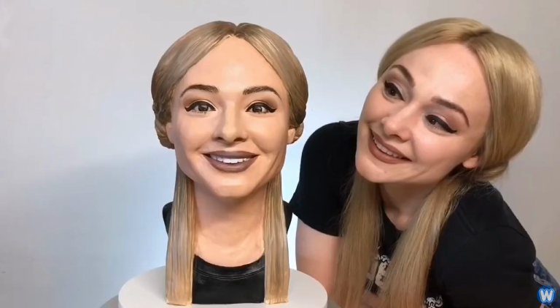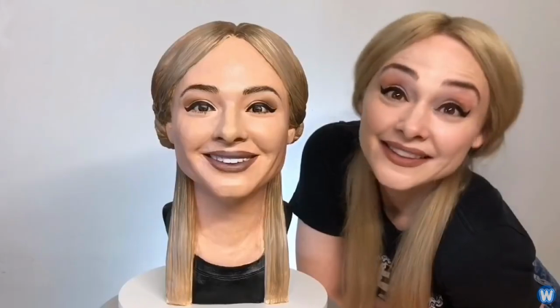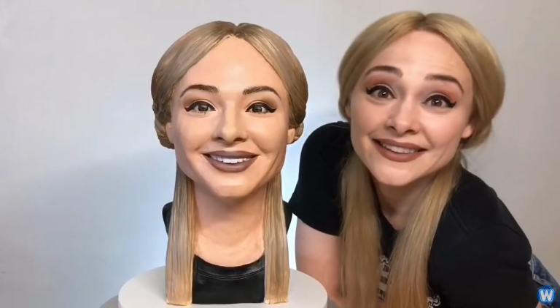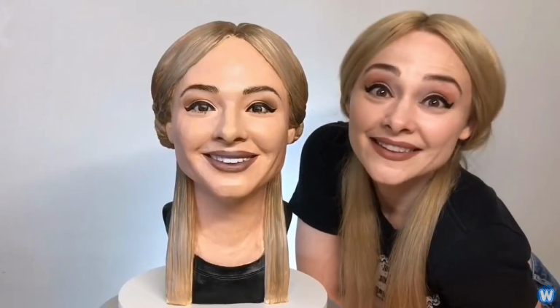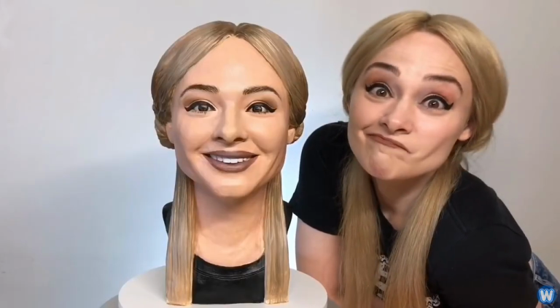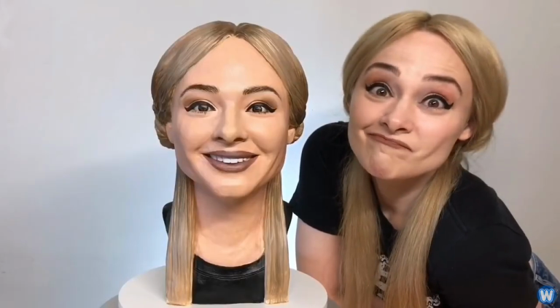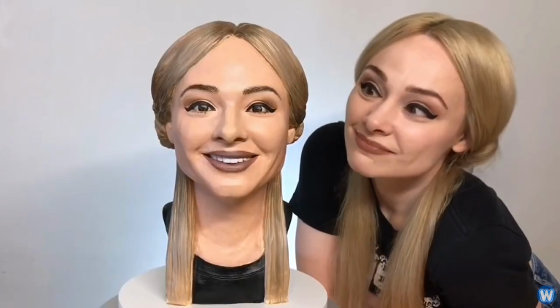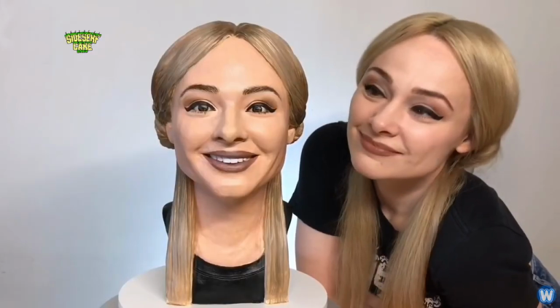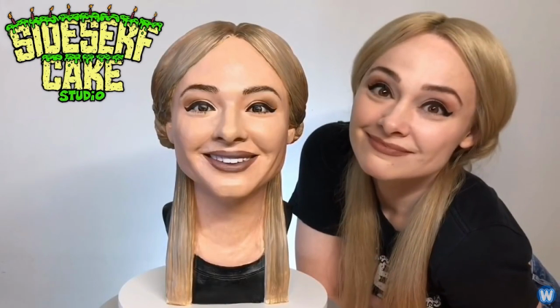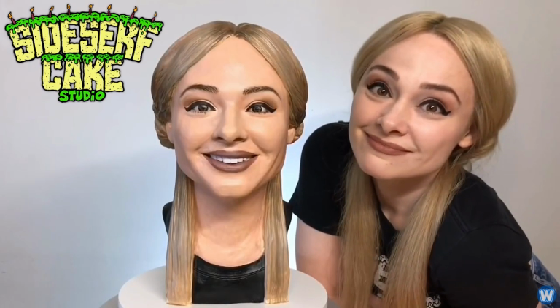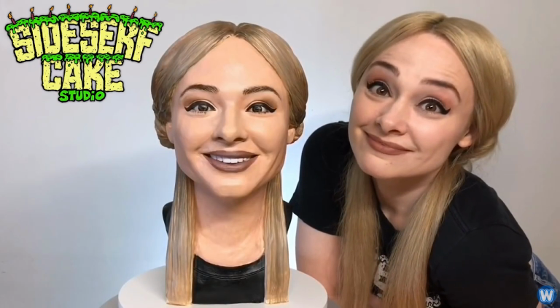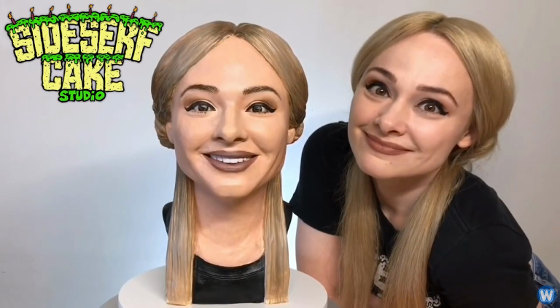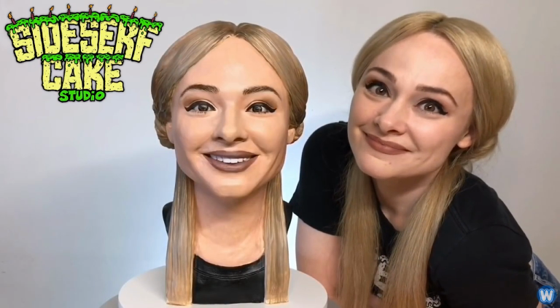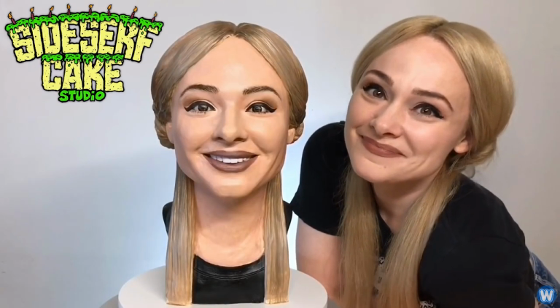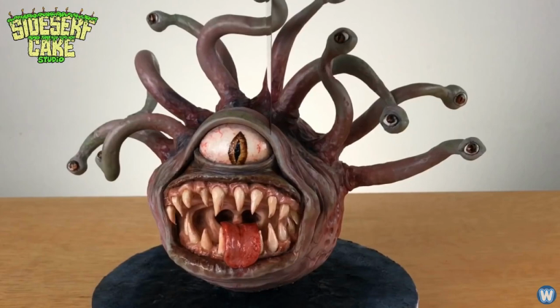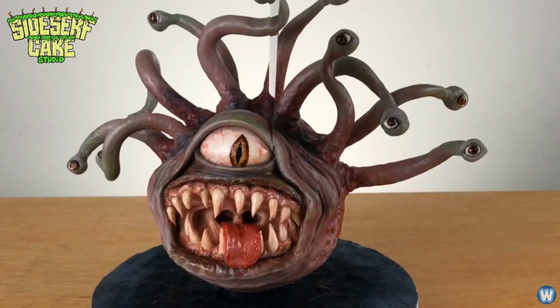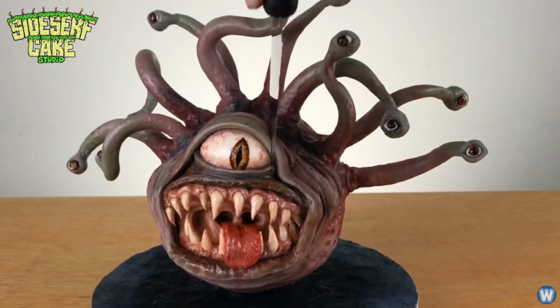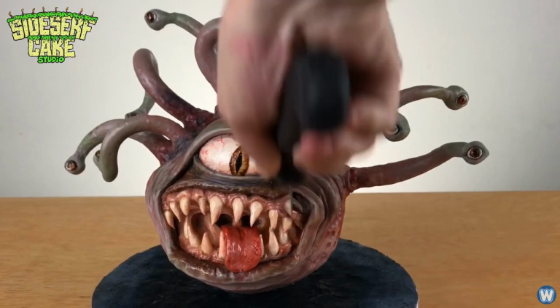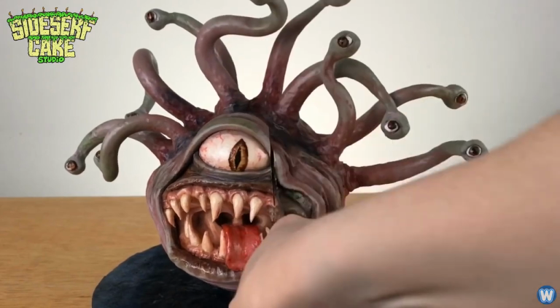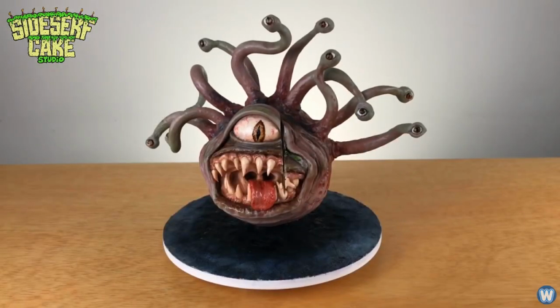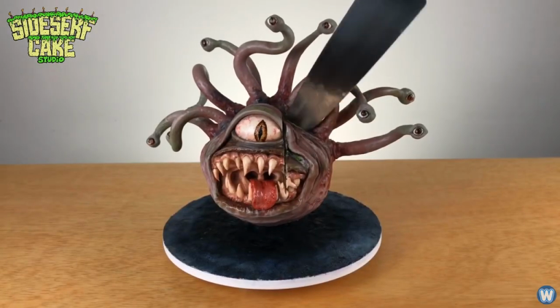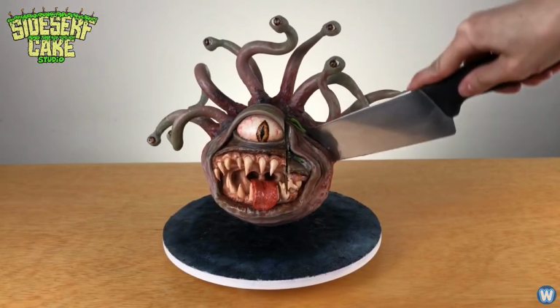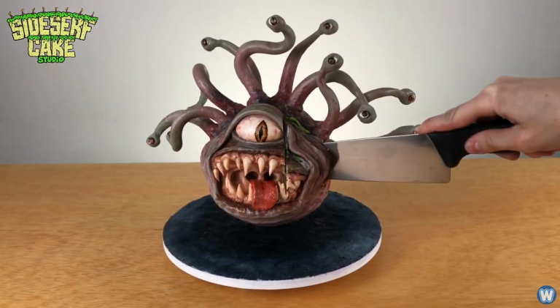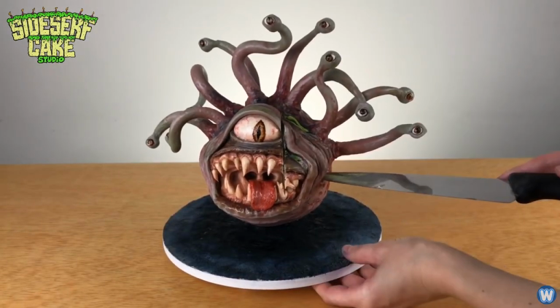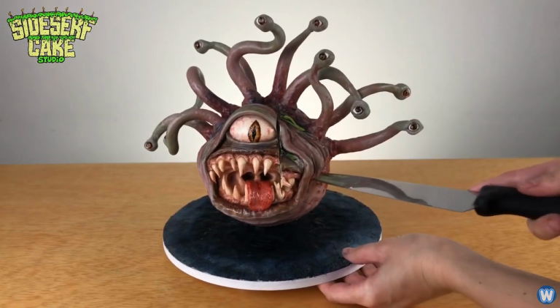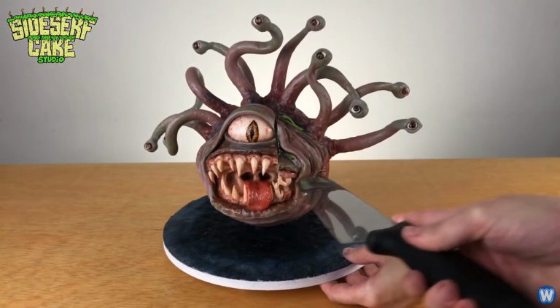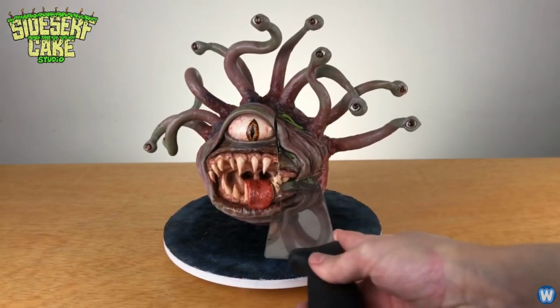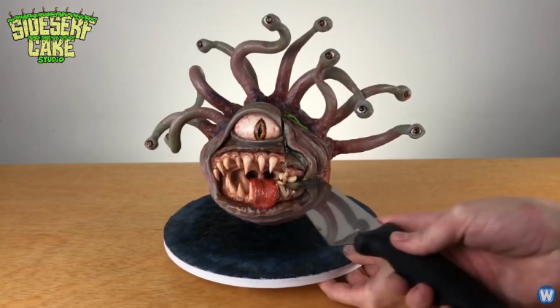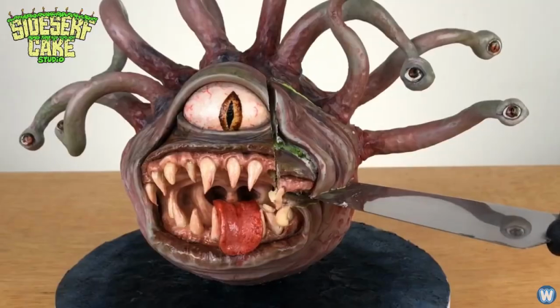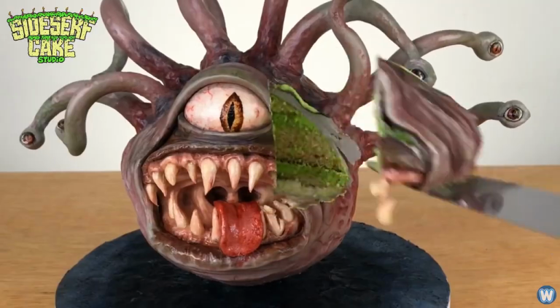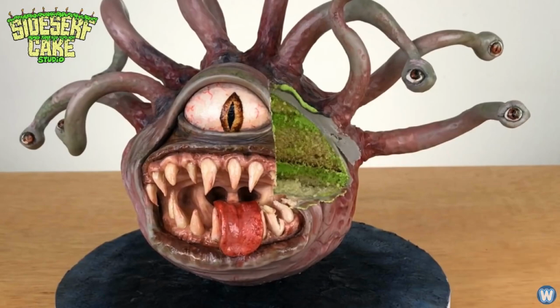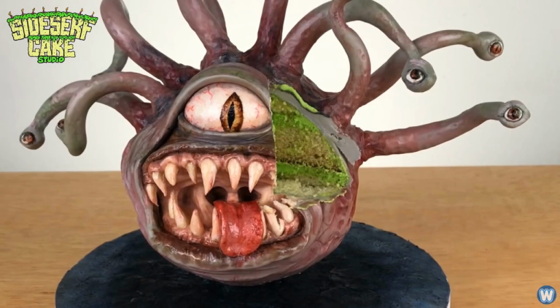Meet Natalie from the YouTube channel Side Surf Cake Studios, which is a channel devoted to making a wide range of cakes, from the bizarre to the realistic.